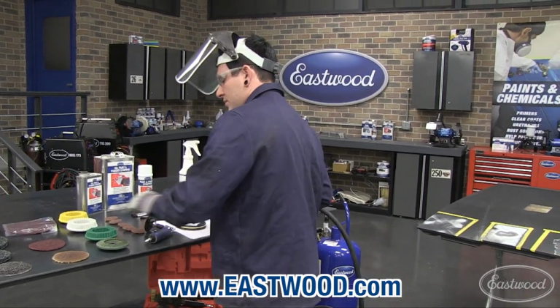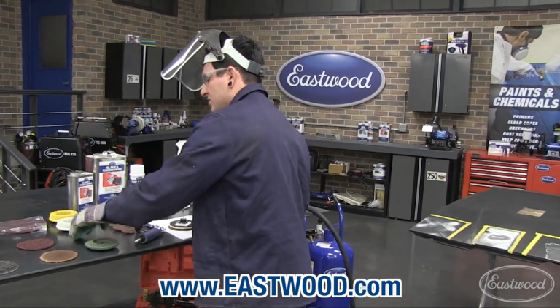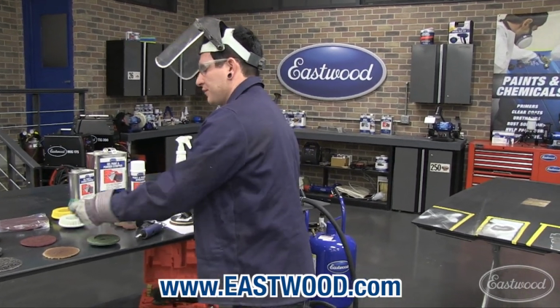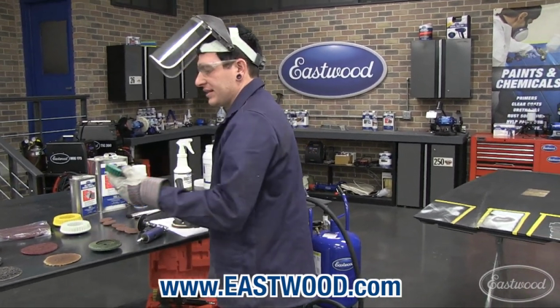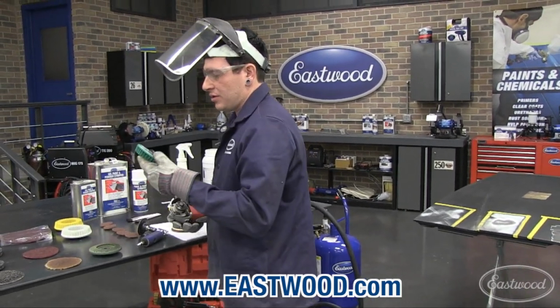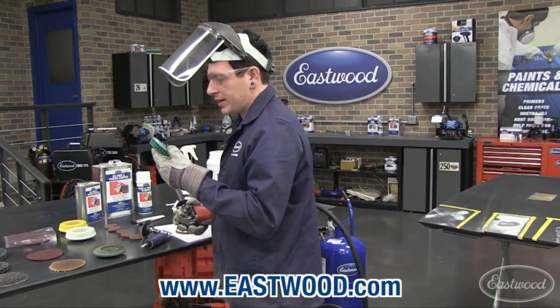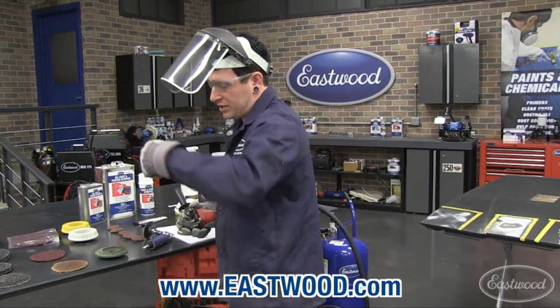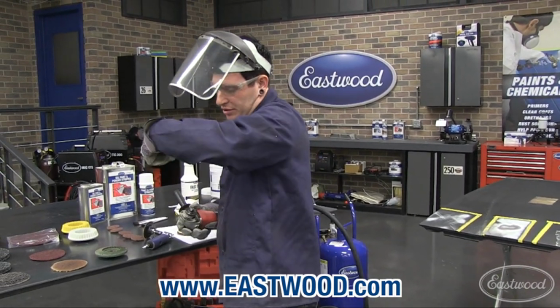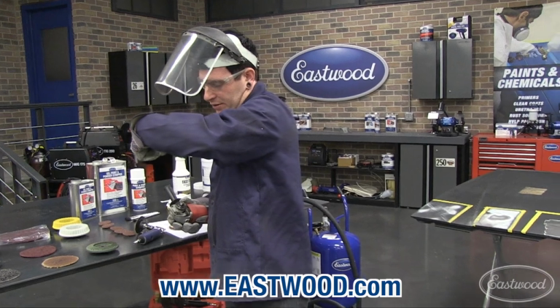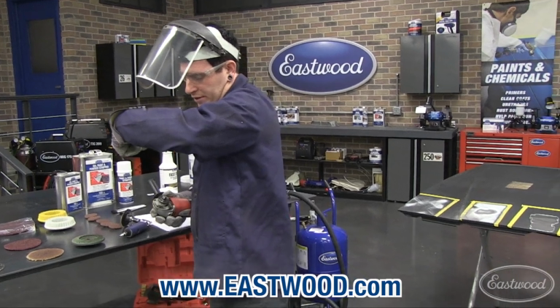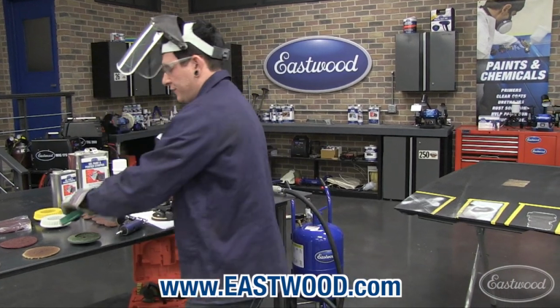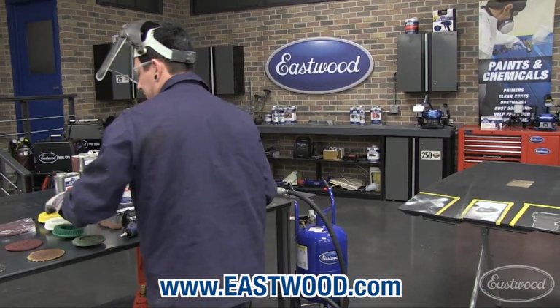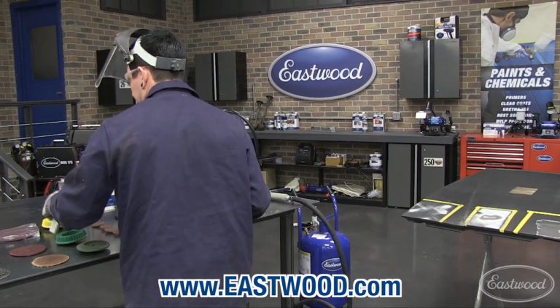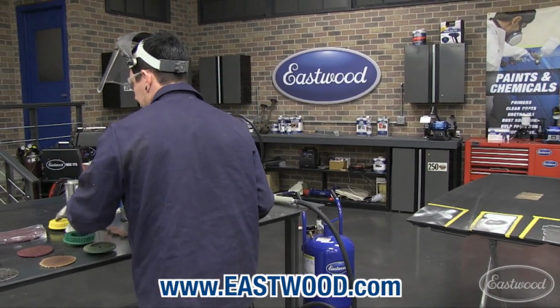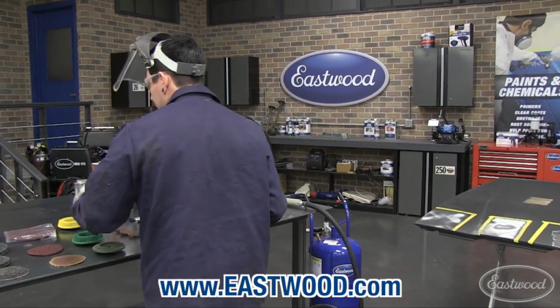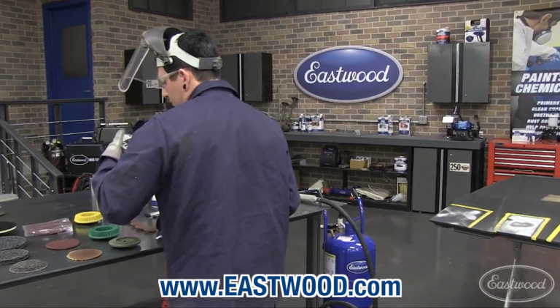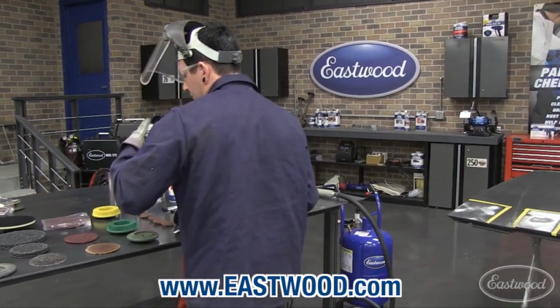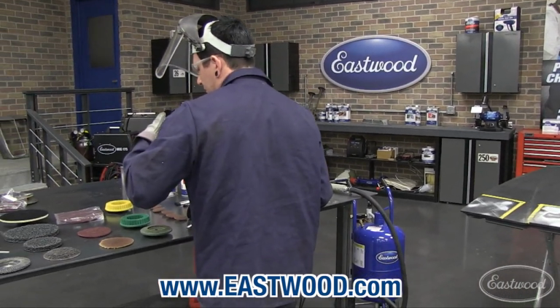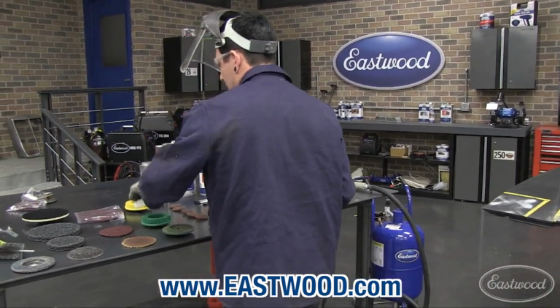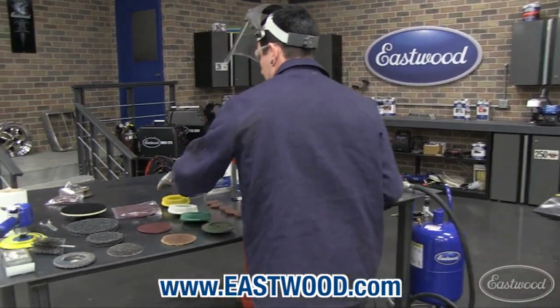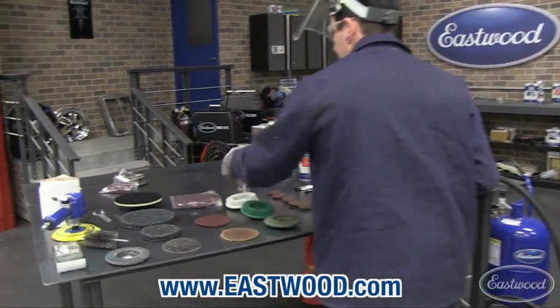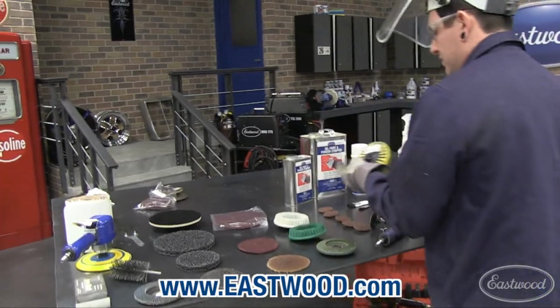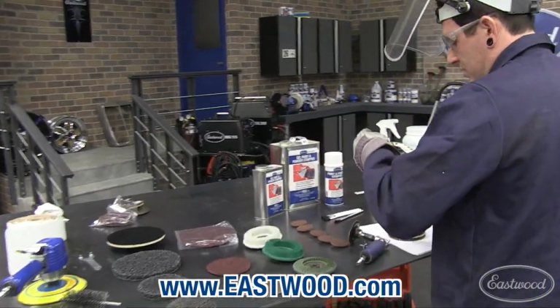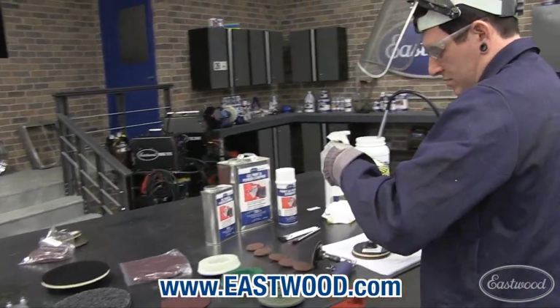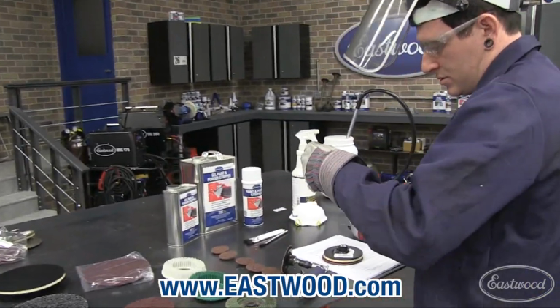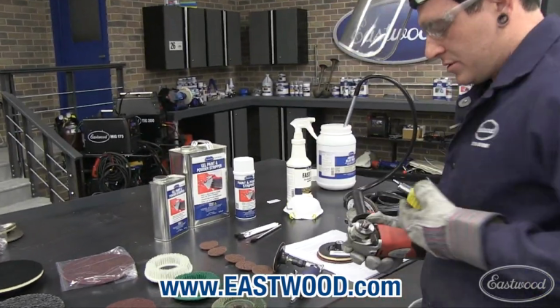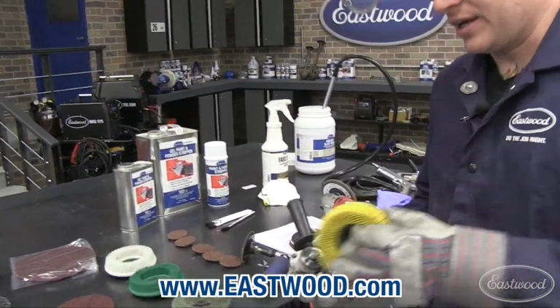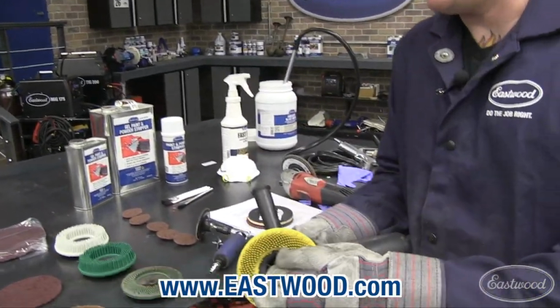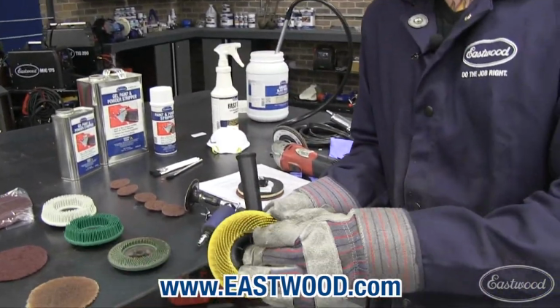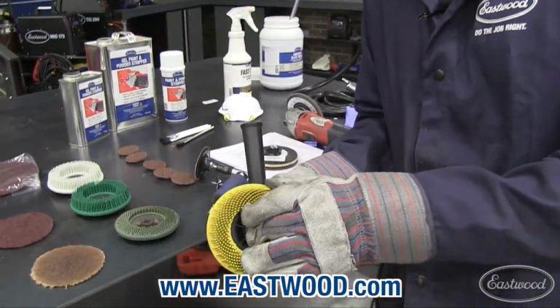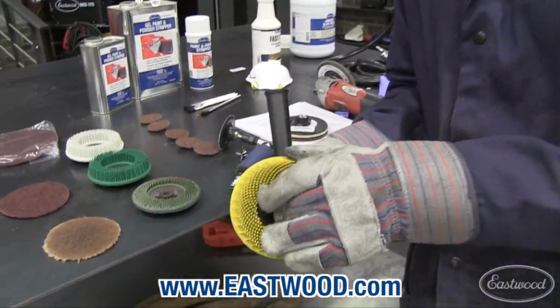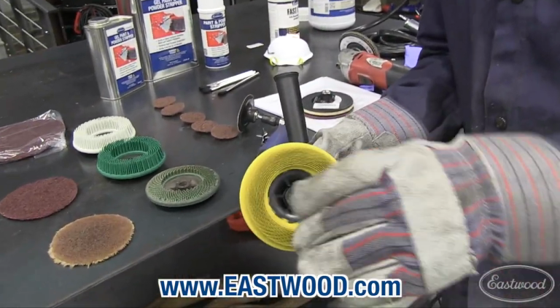These come in different grits. We've got a 50, a 120, and an 80, to keep us fairly honest here.